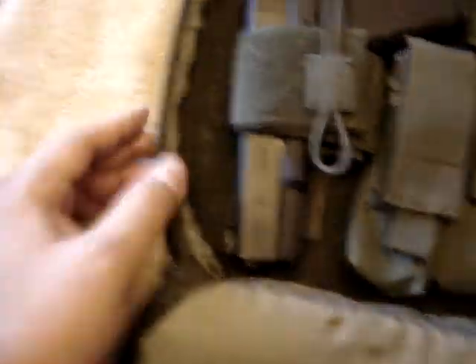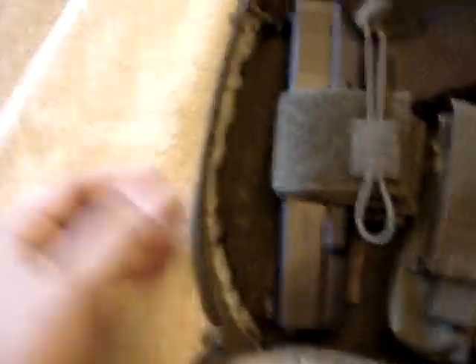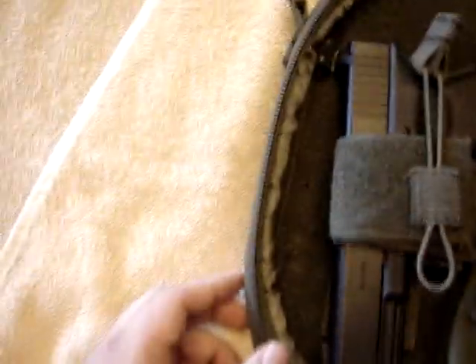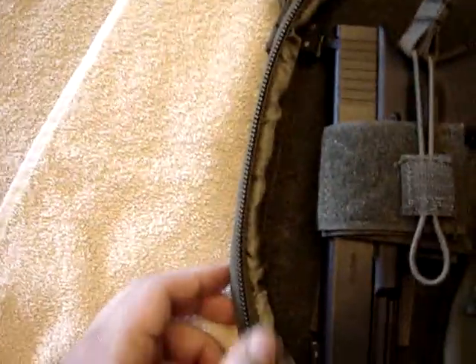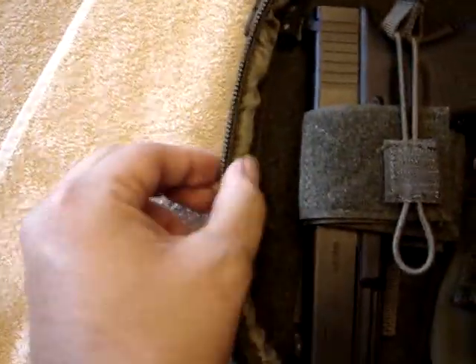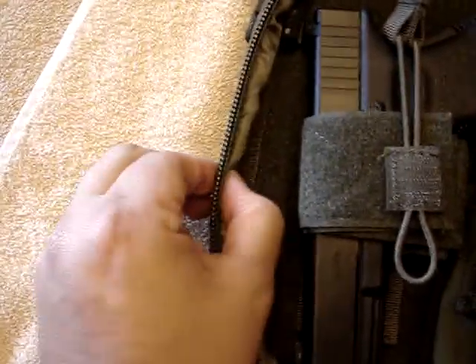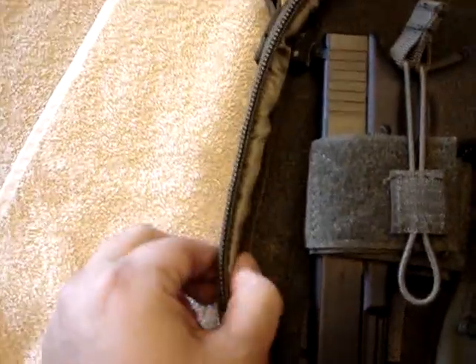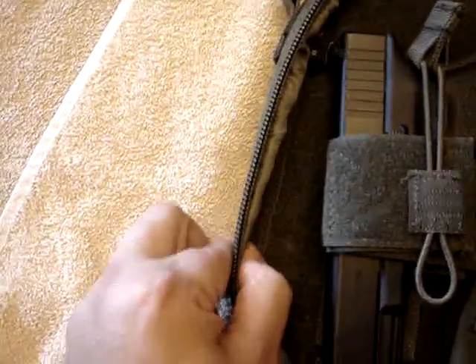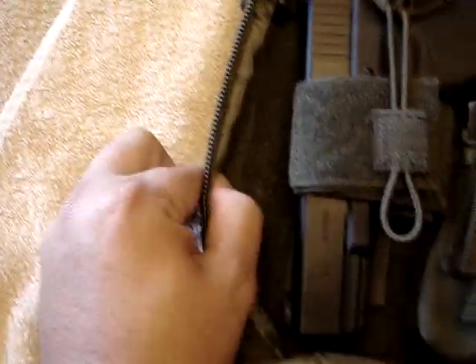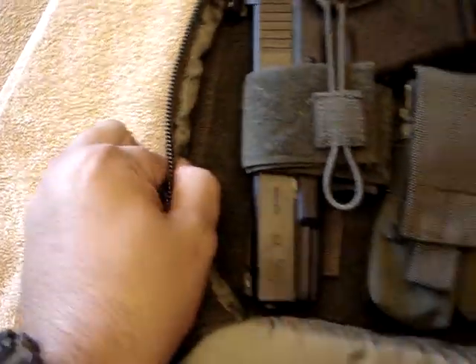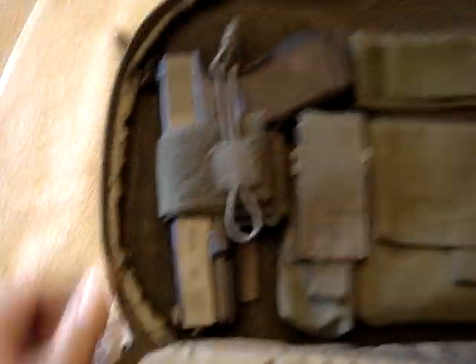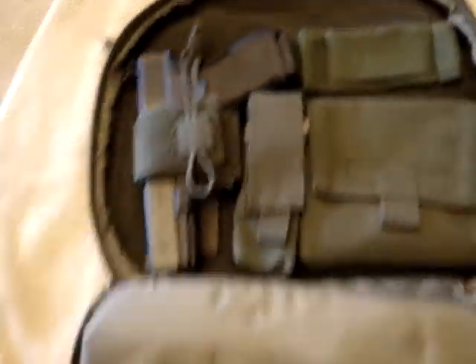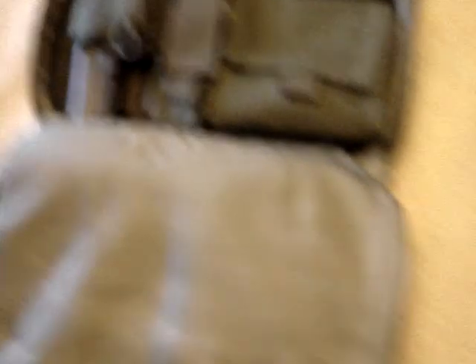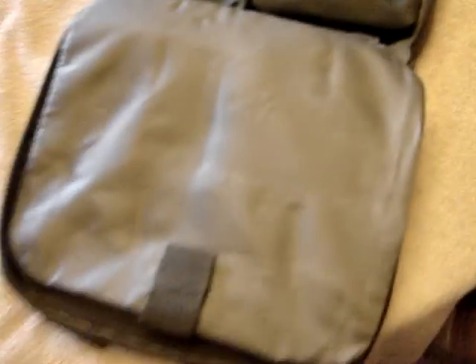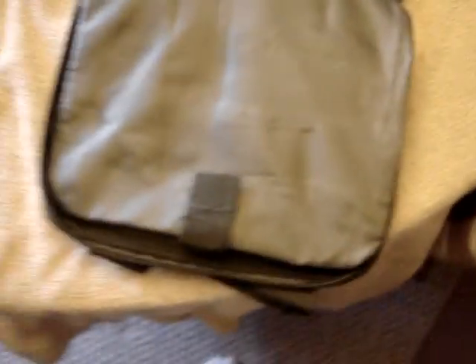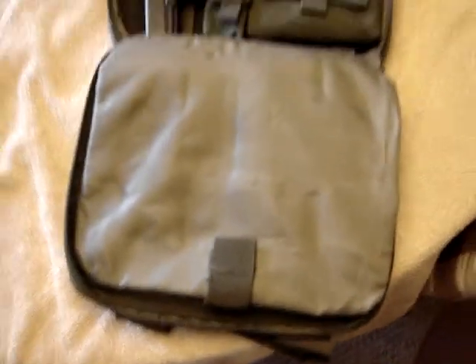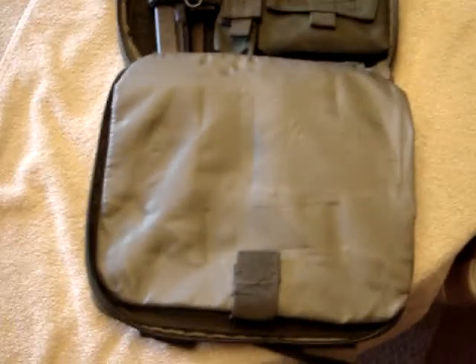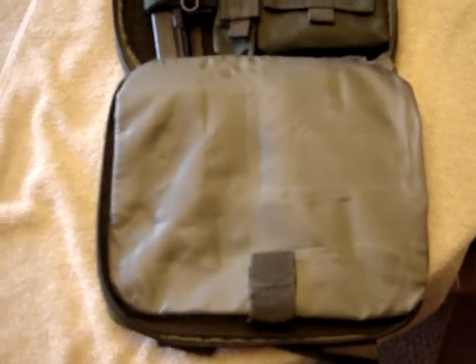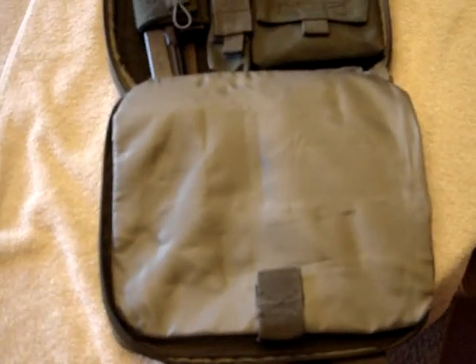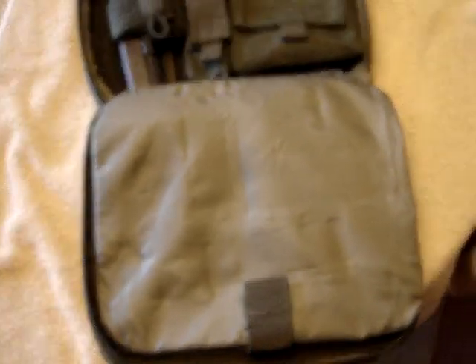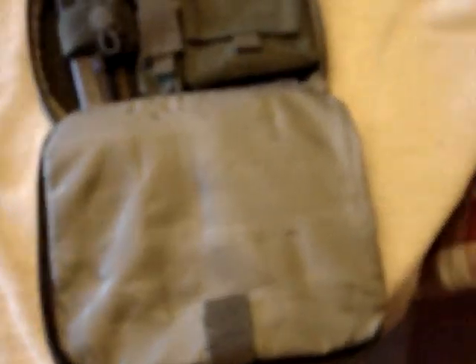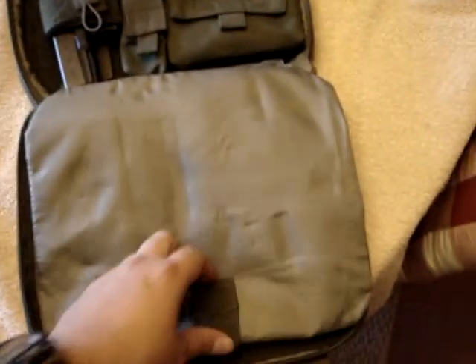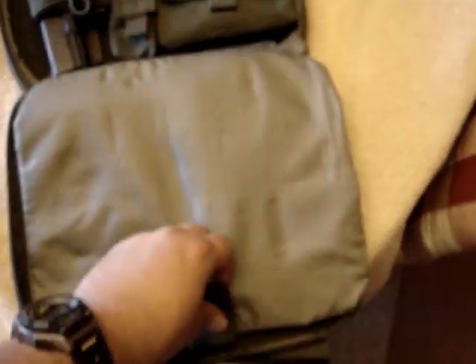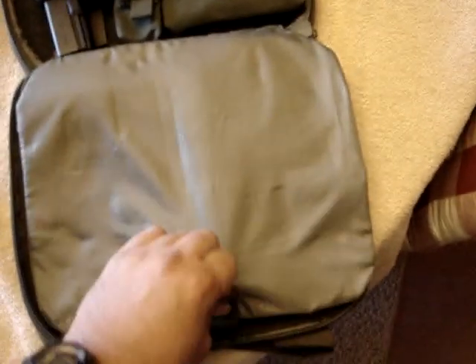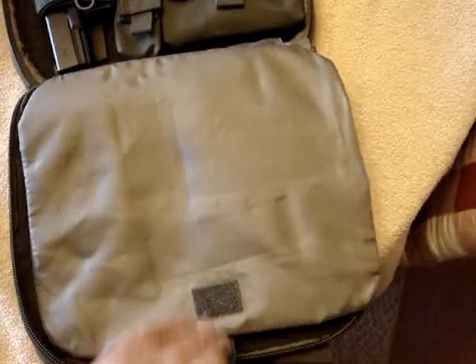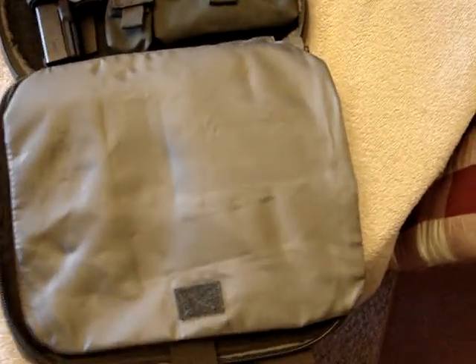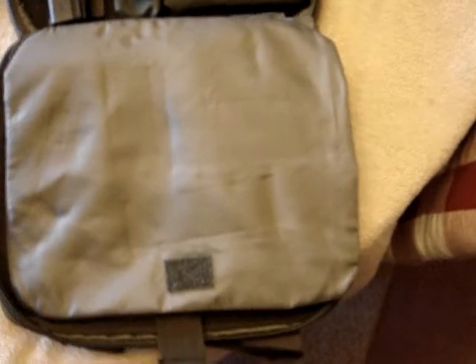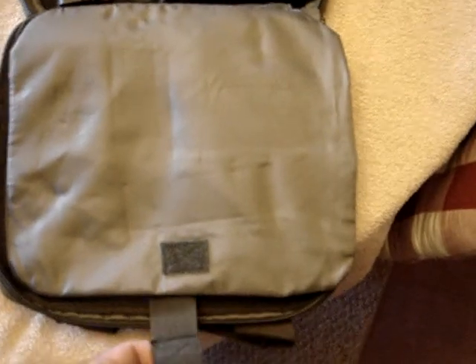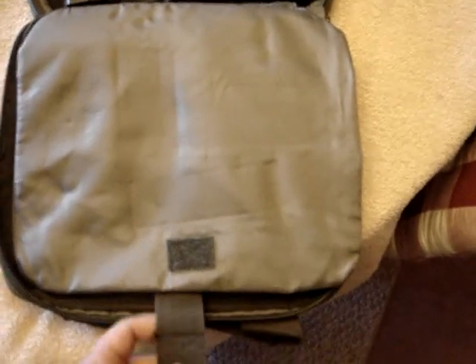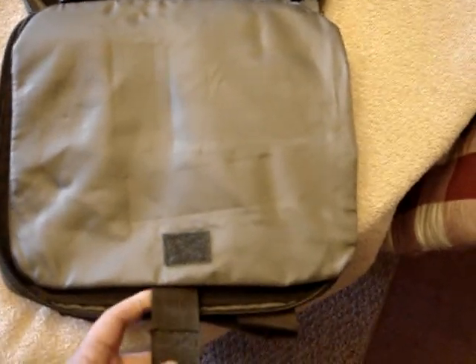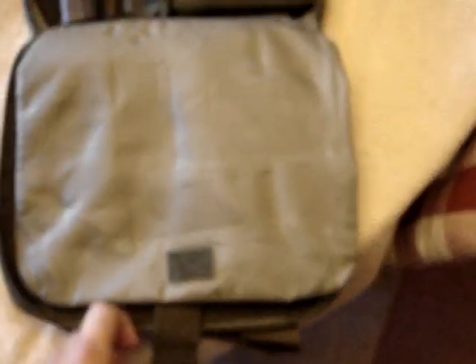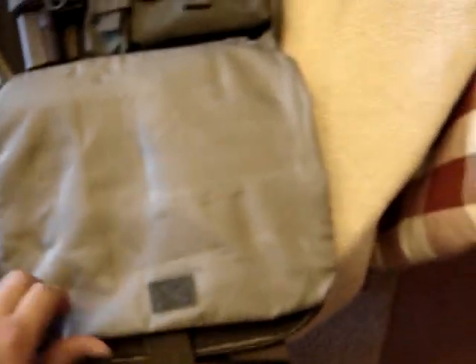There's pretty thick padding on the outside, probably about a quarter inch thick. It has a divider here that is also velcro with a thick nylon strap.